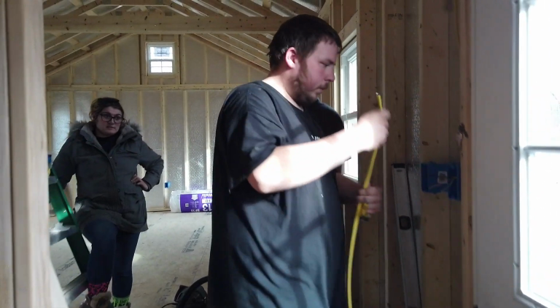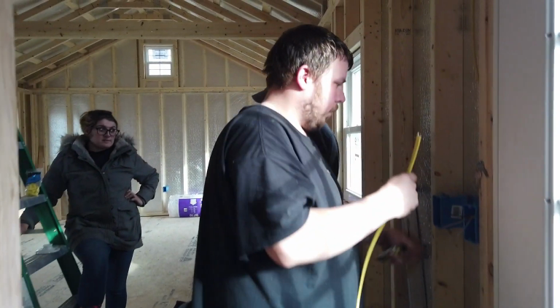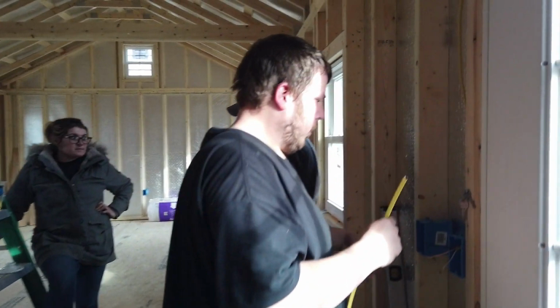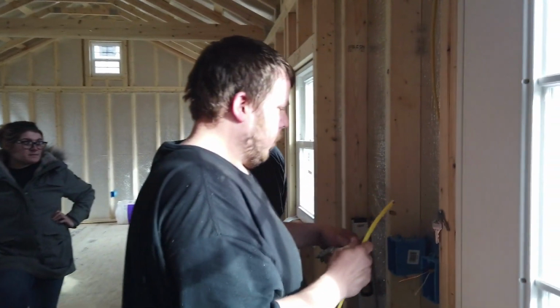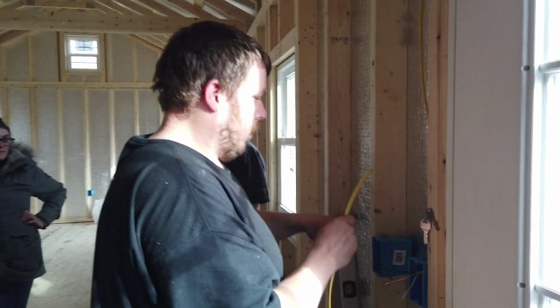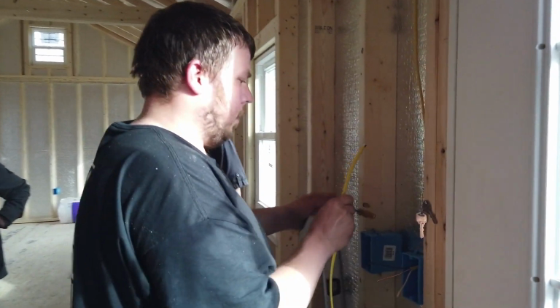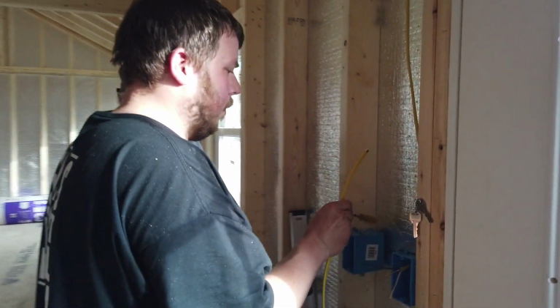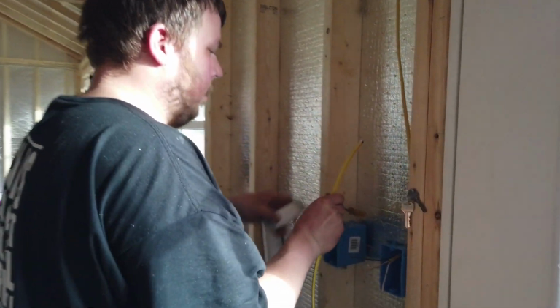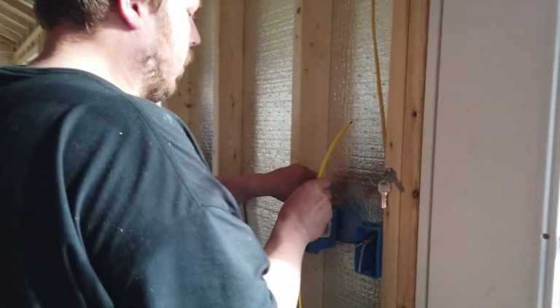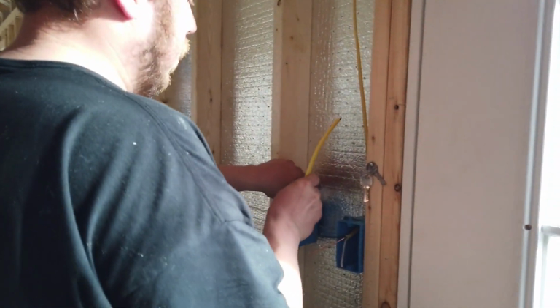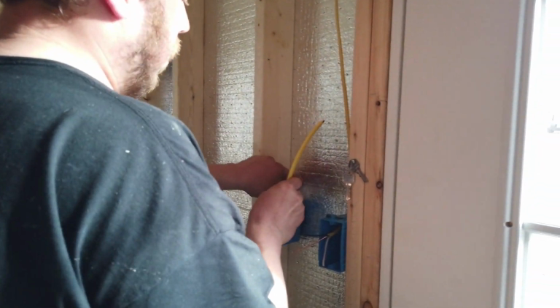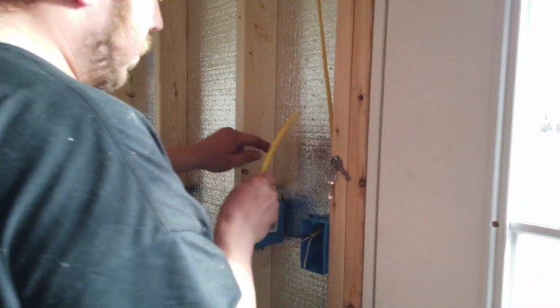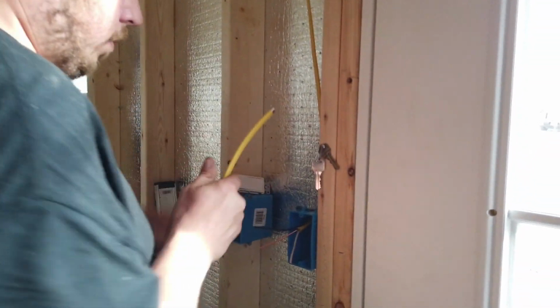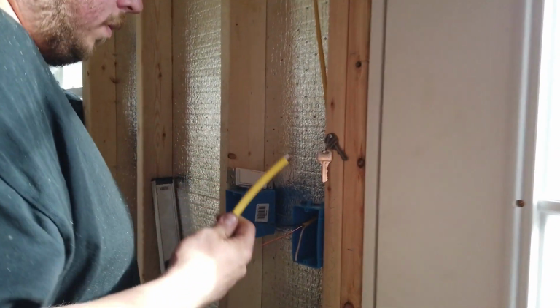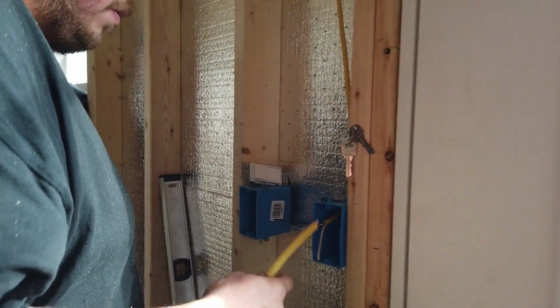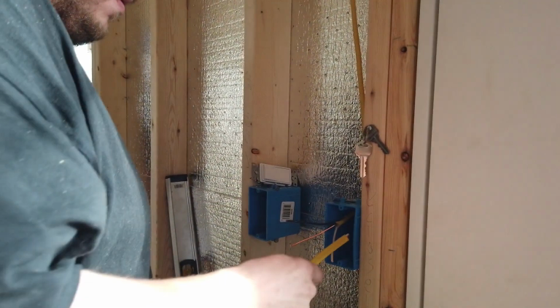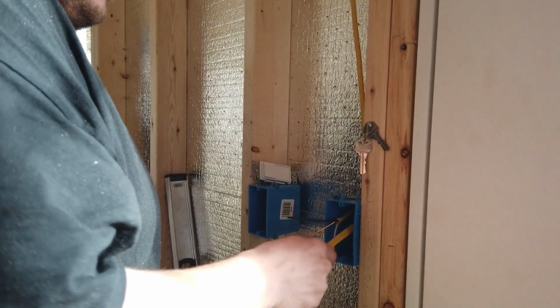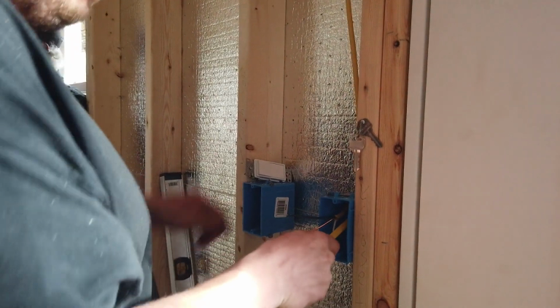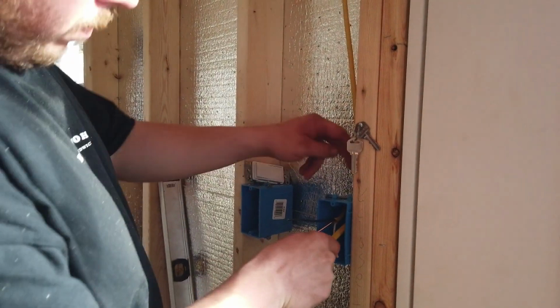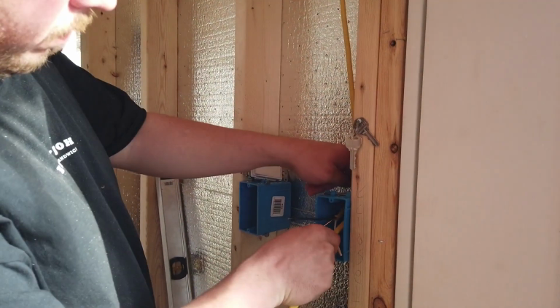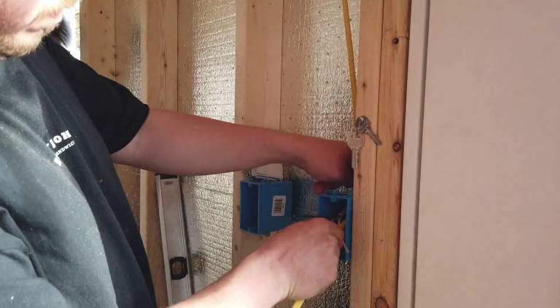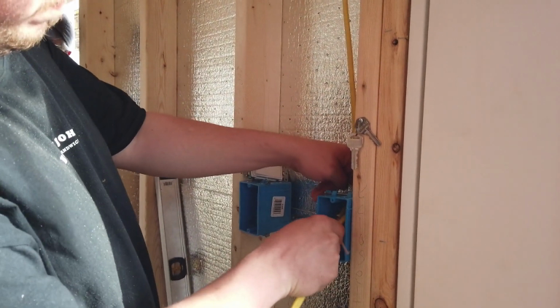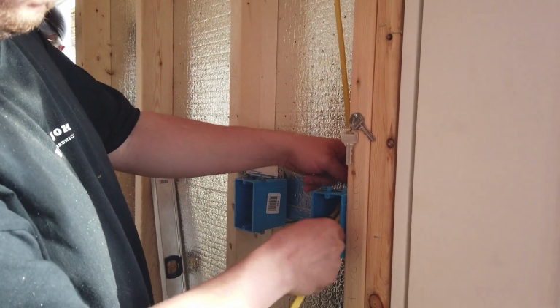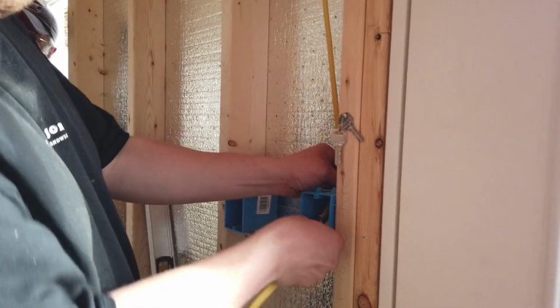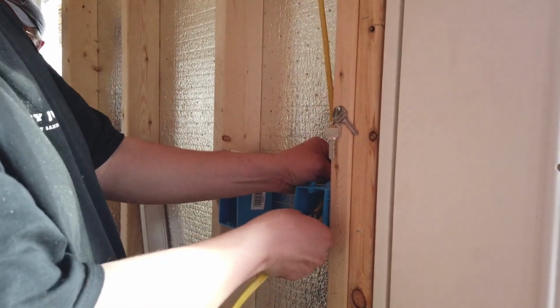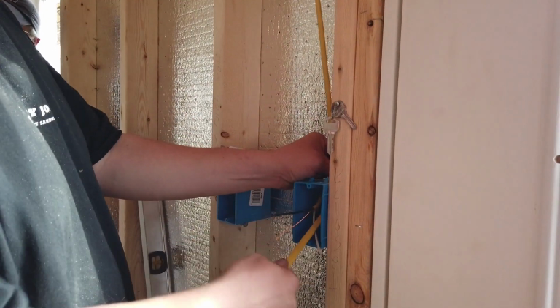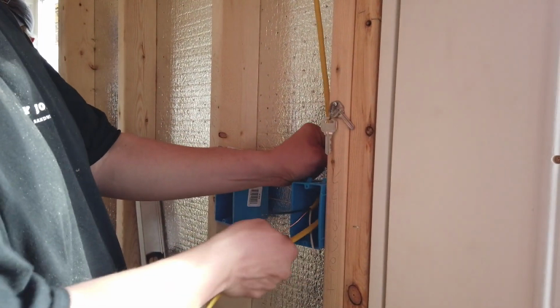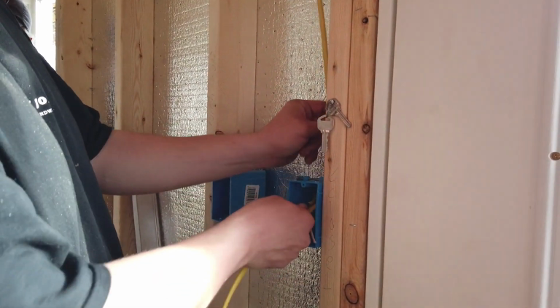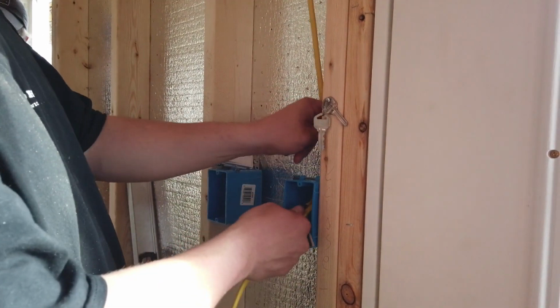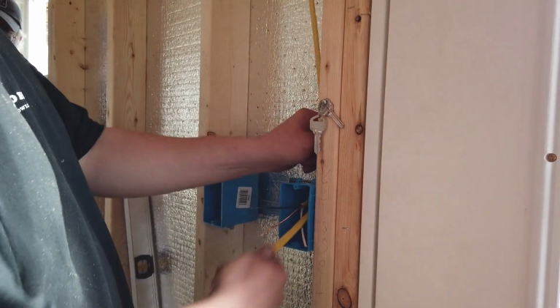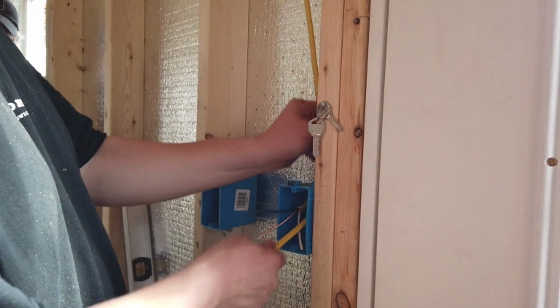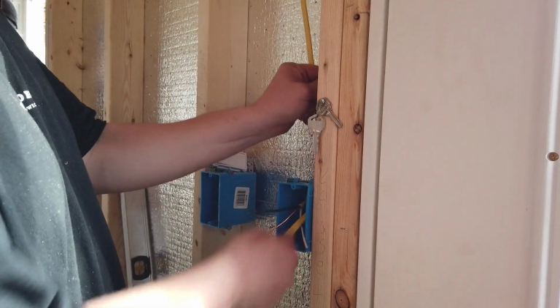We were watching videos last night on how to start a chicken coop. That's one thing we definitely want to do as soon as possible.